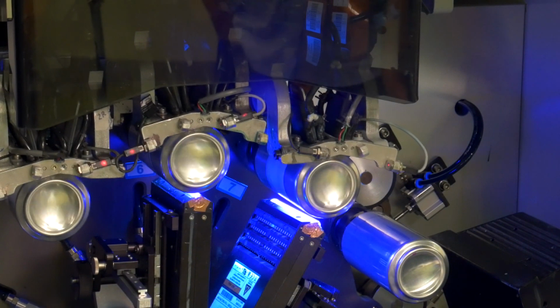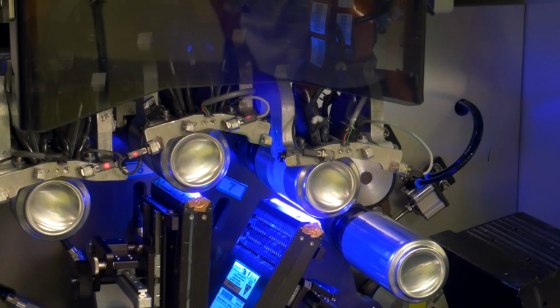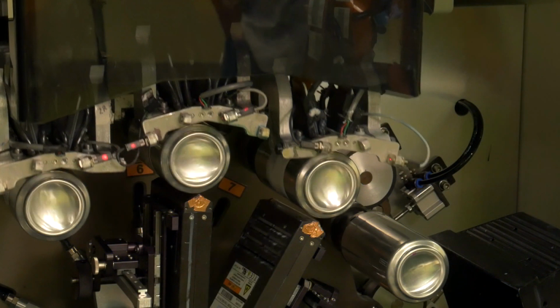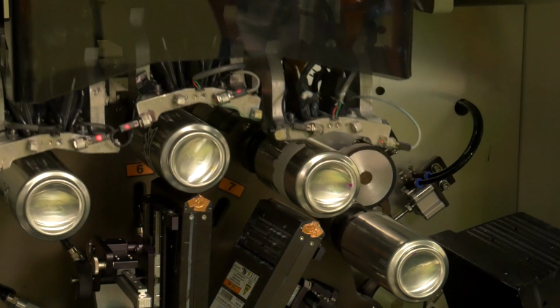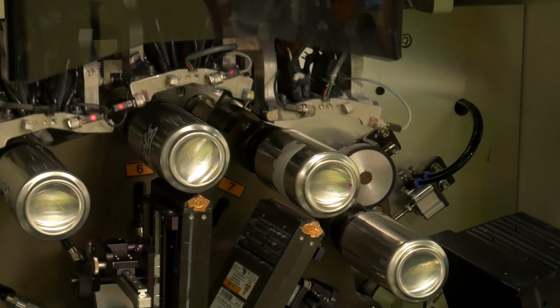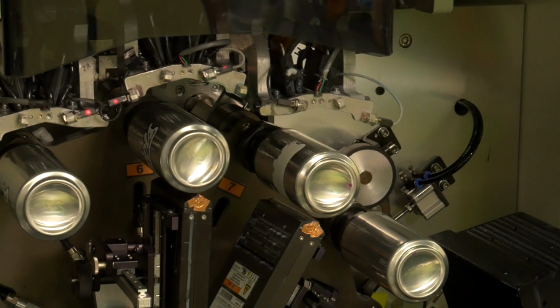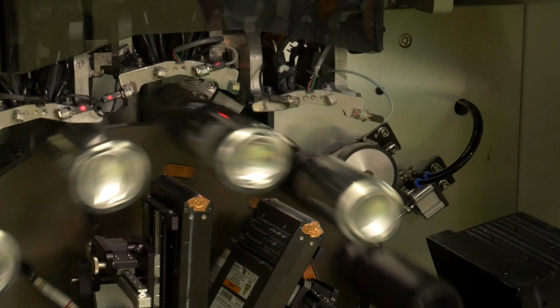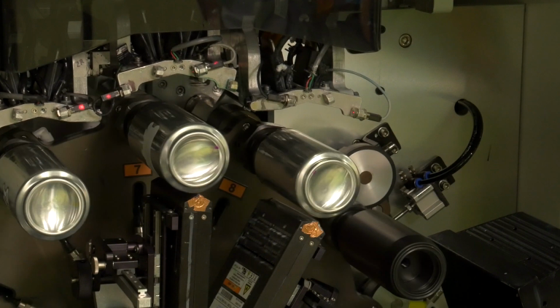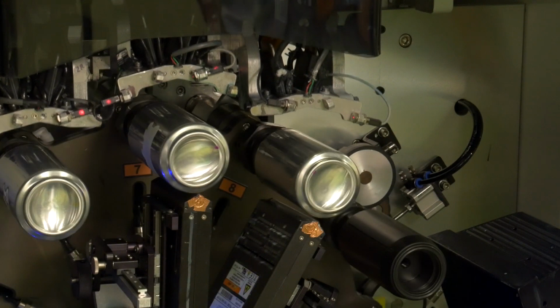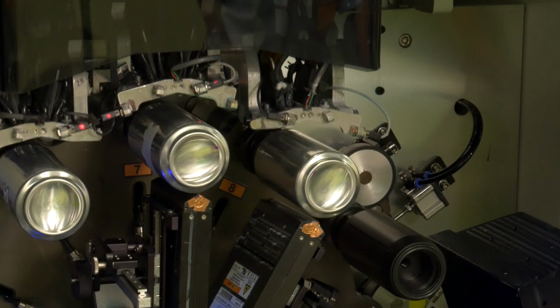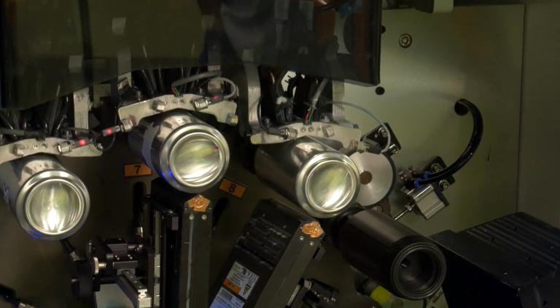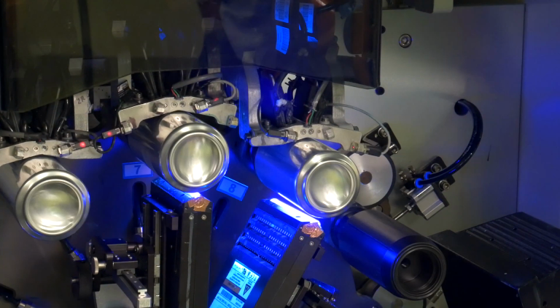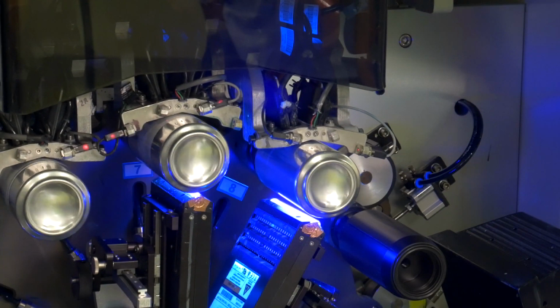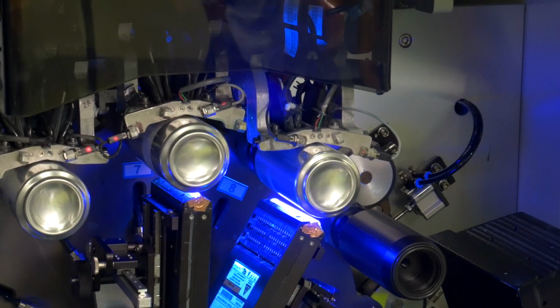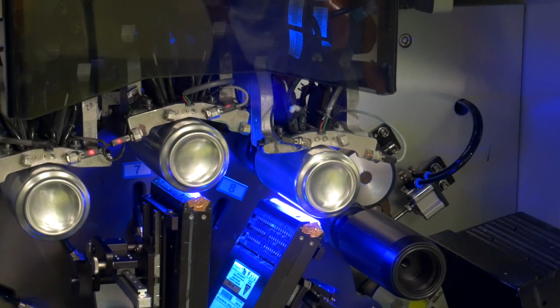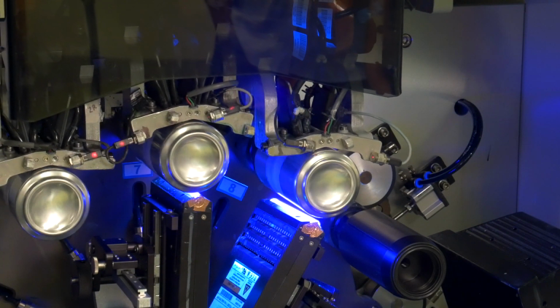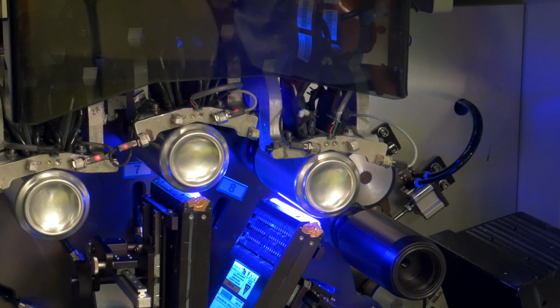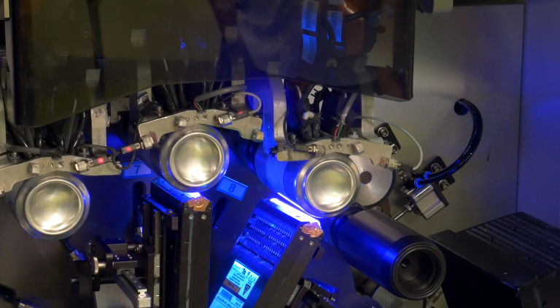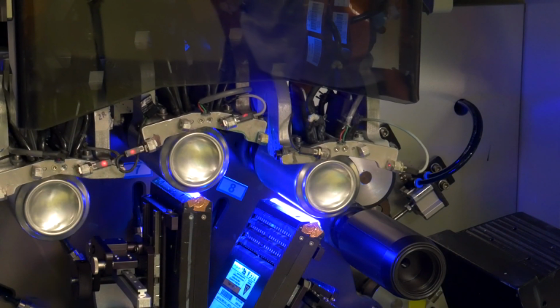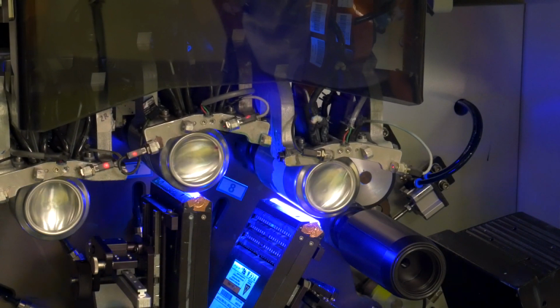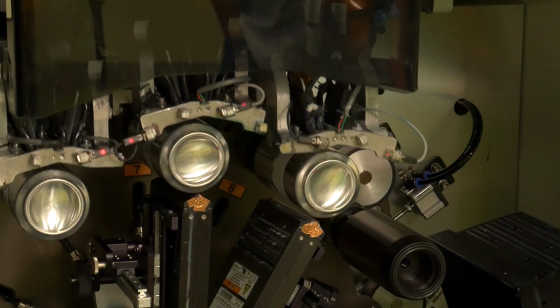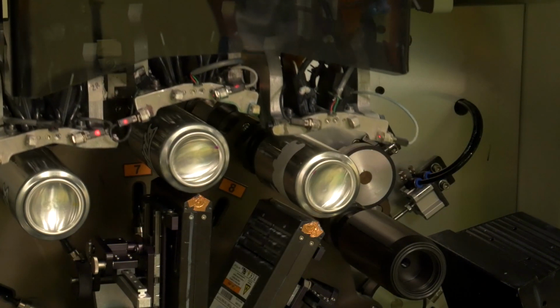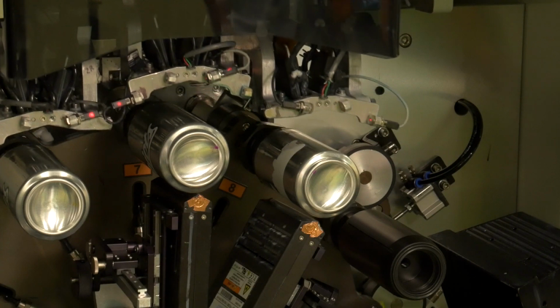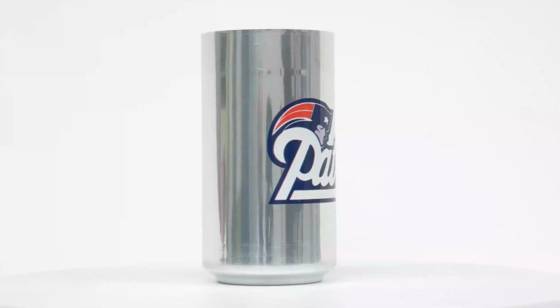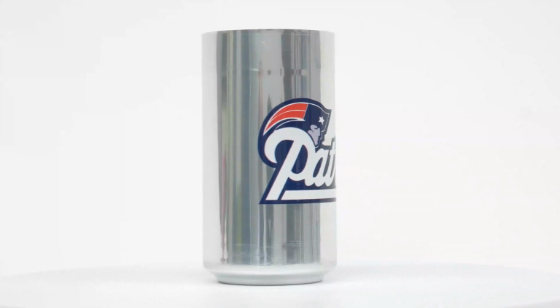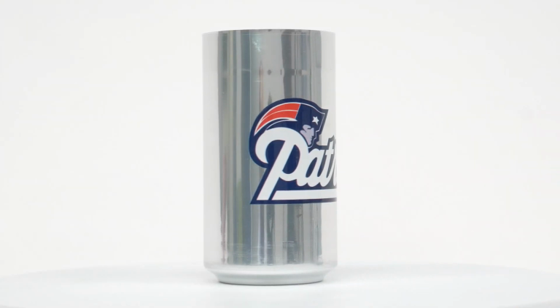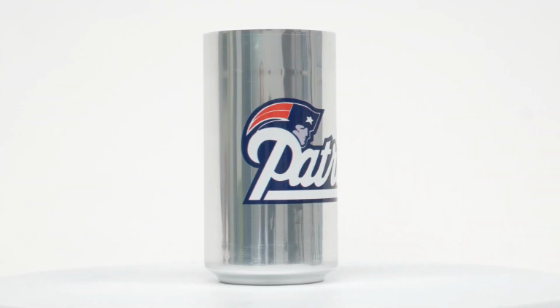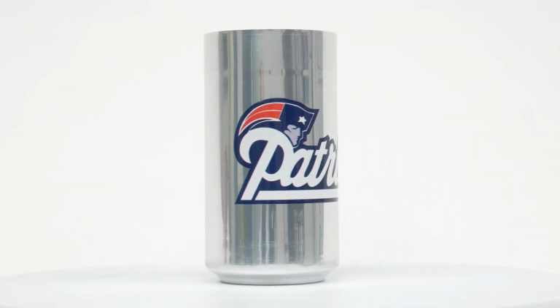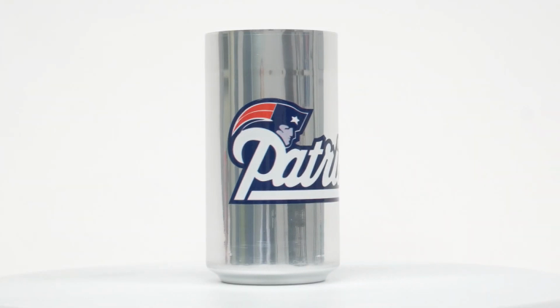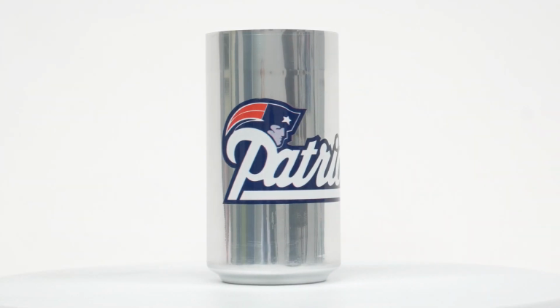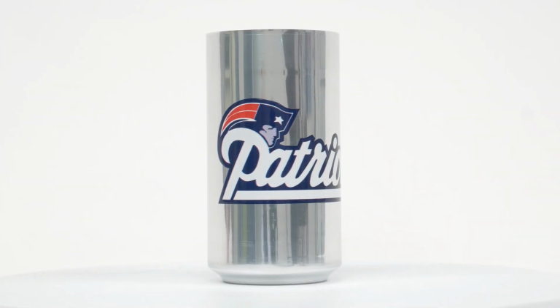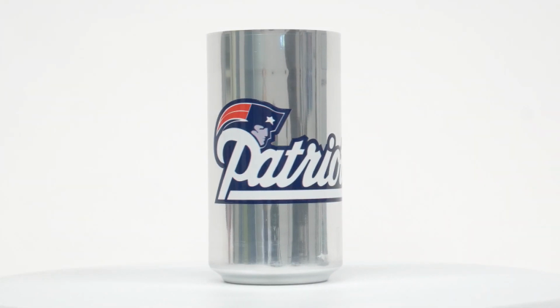Print long images in a single pass. The Revolution can print images up to 8.6 inches in height at a resolution of 702 by 900 dpi.